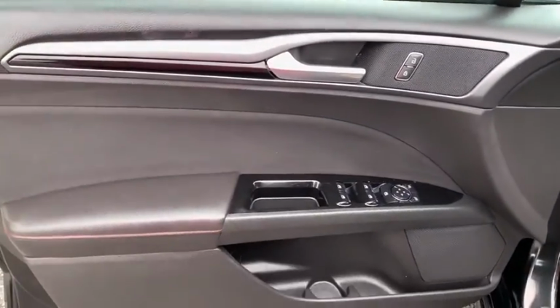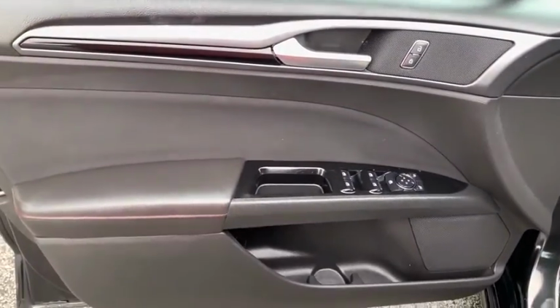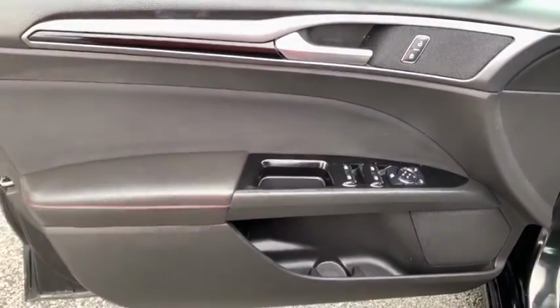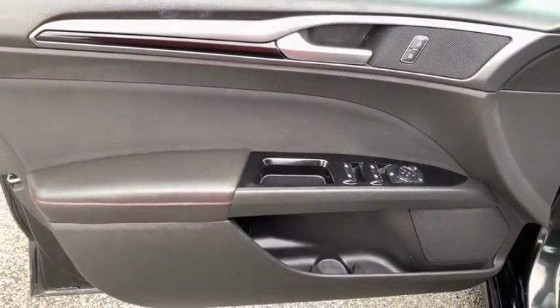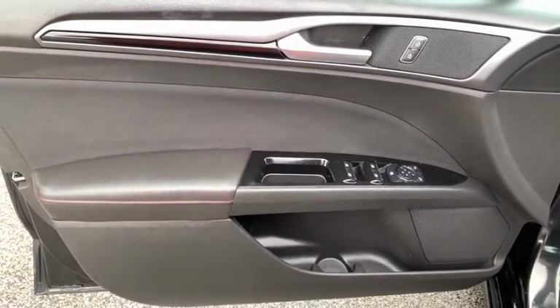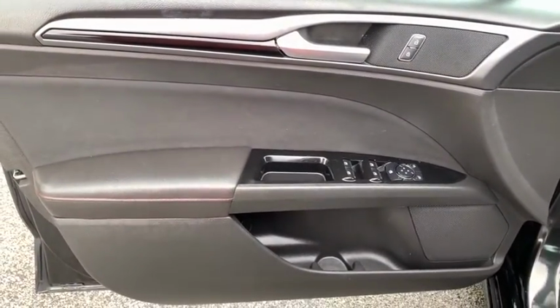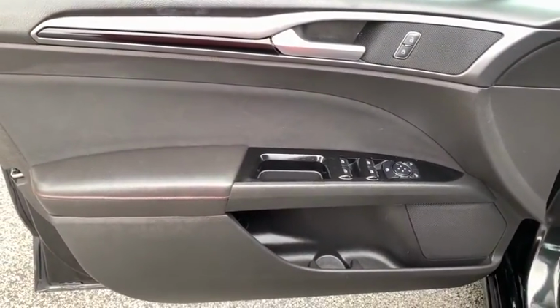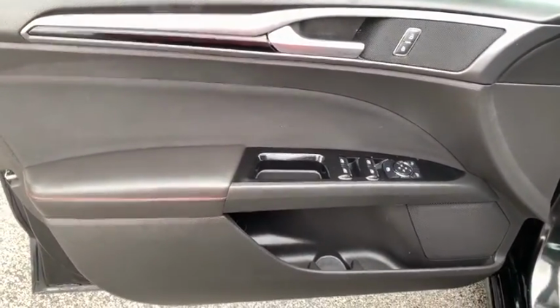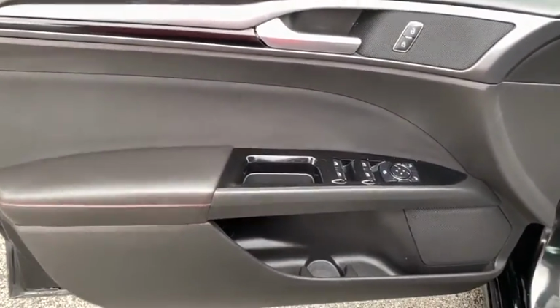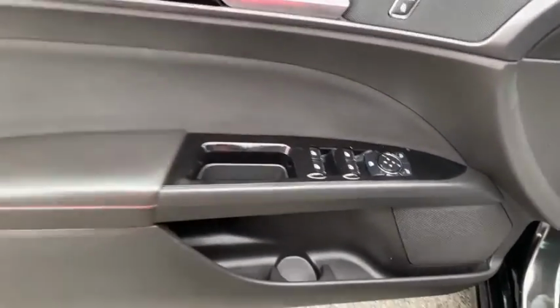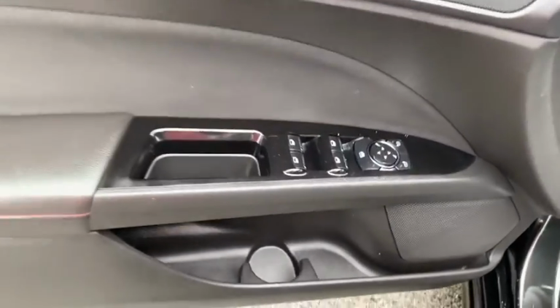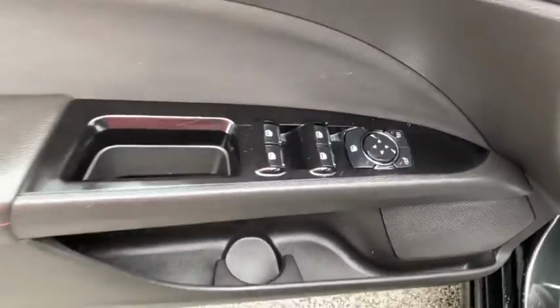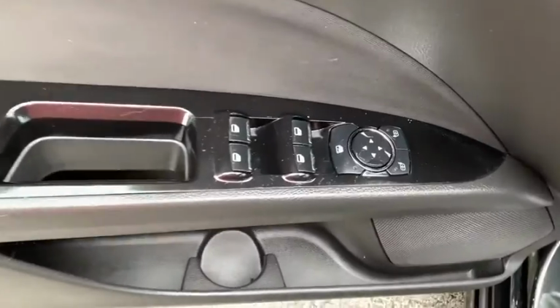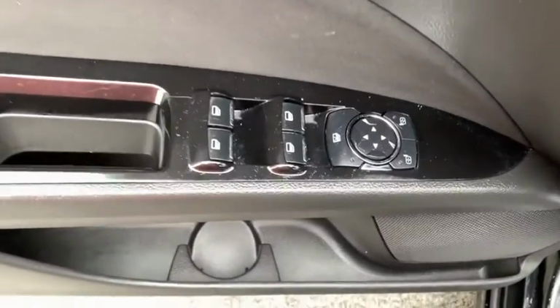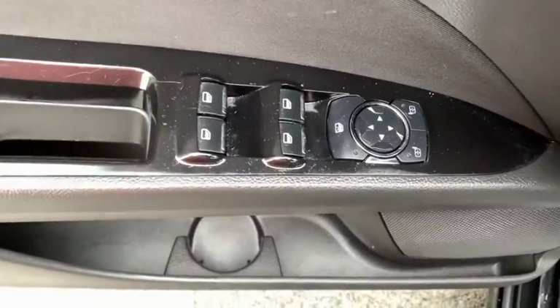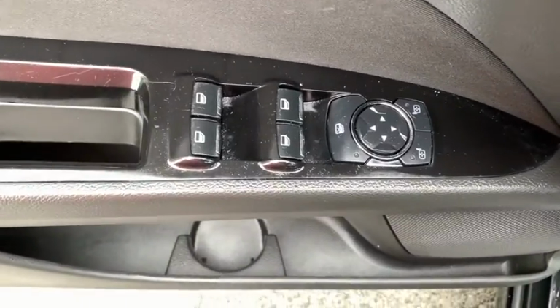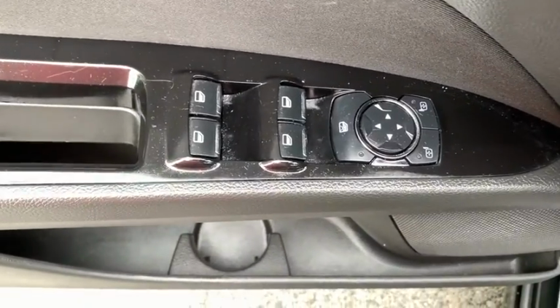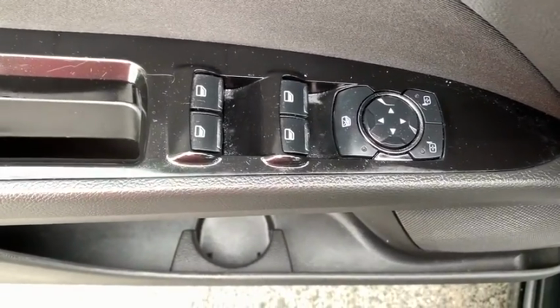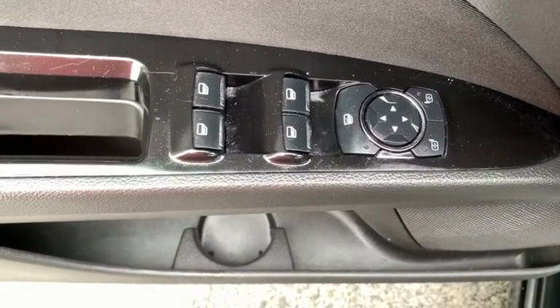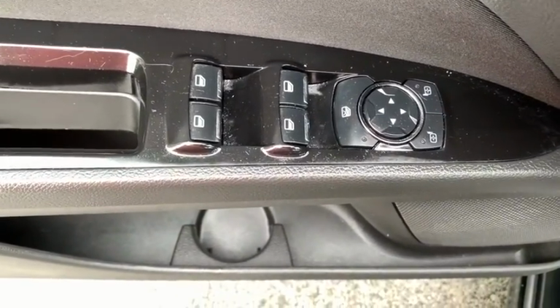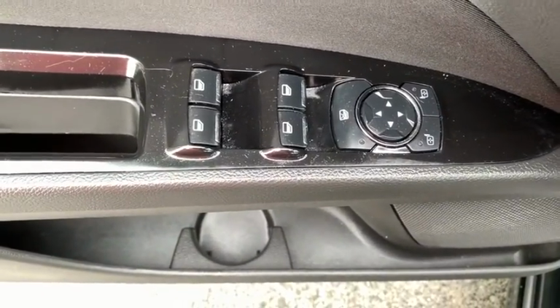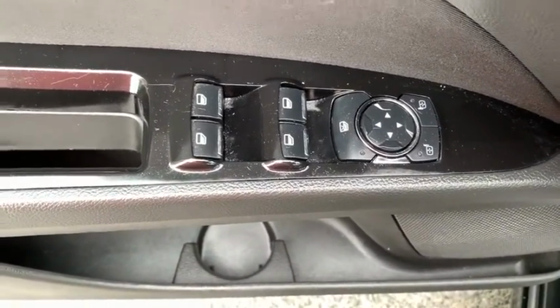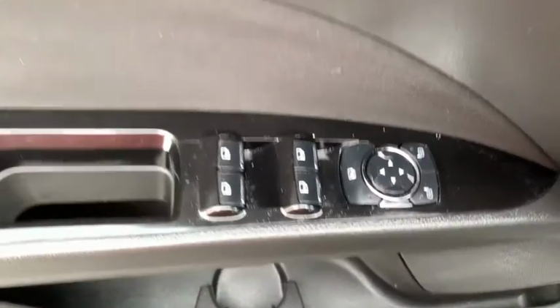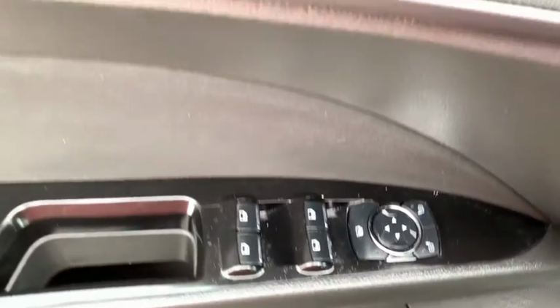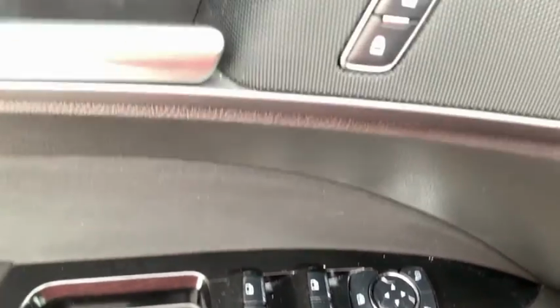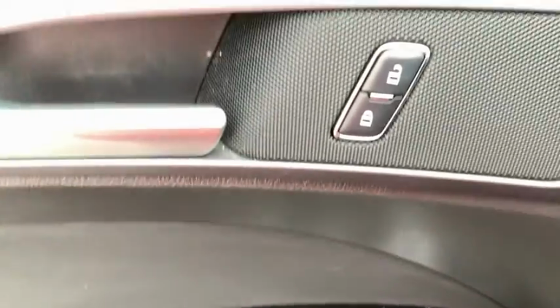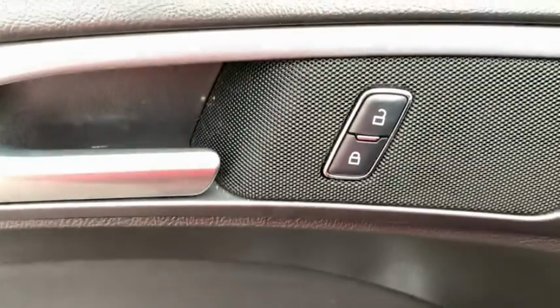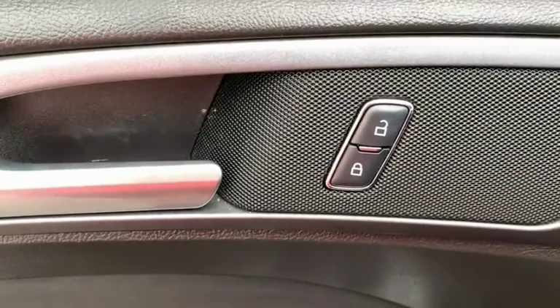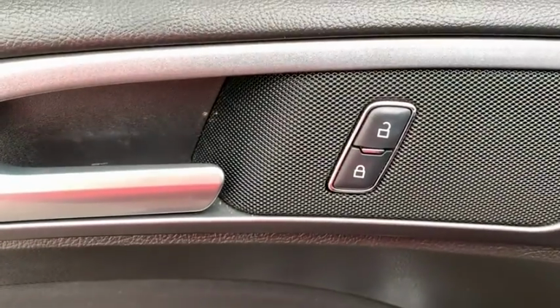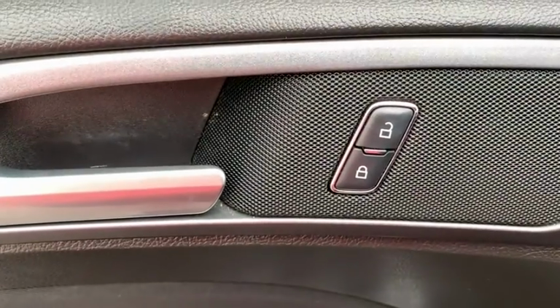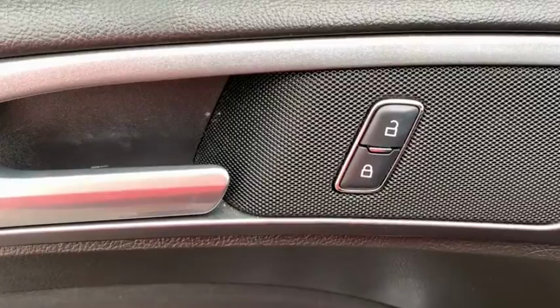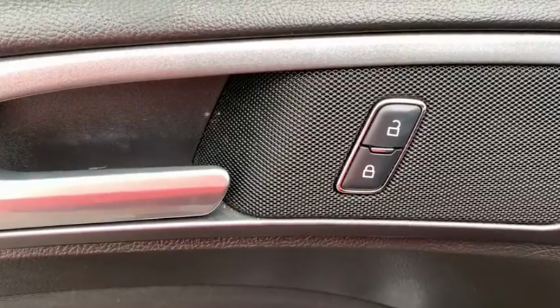Power windows, compass, CD player, security system, electronic stability control, remote keyless entry, brake assist, overhead console.